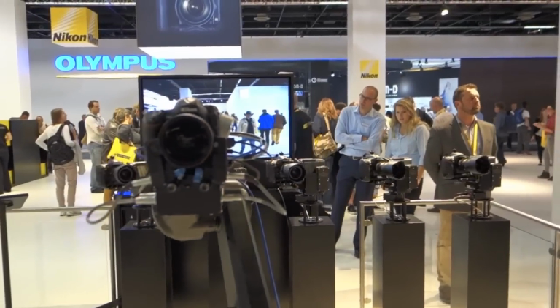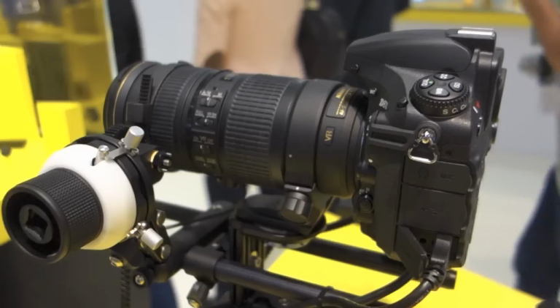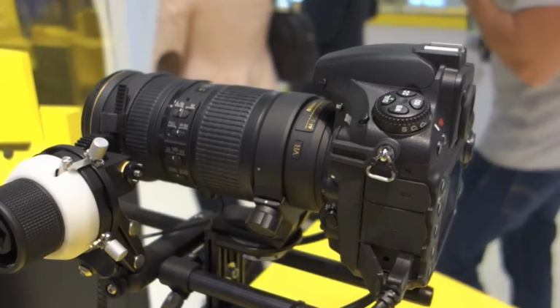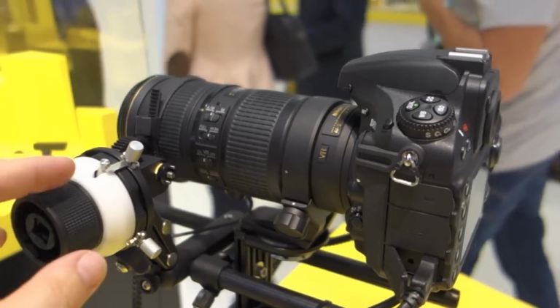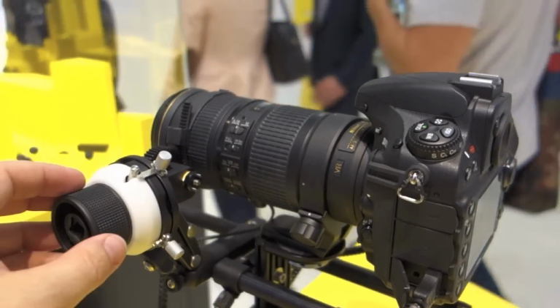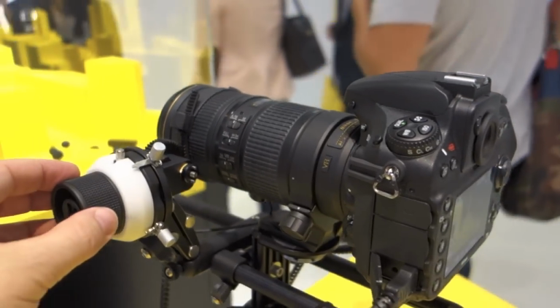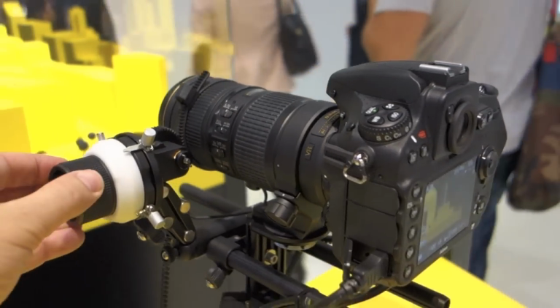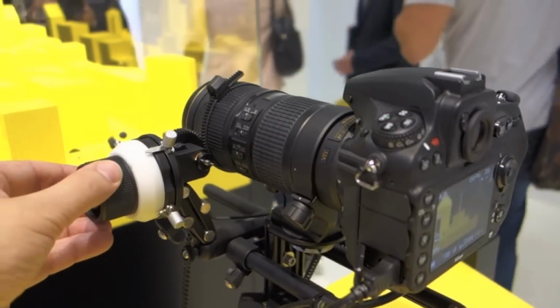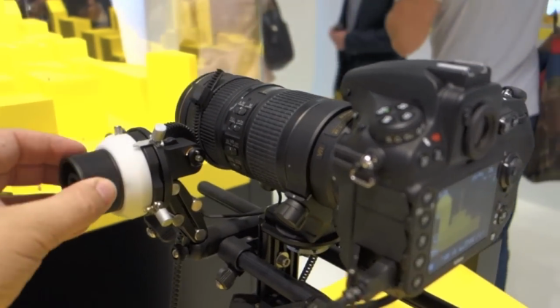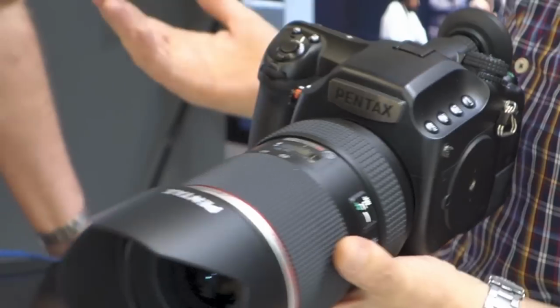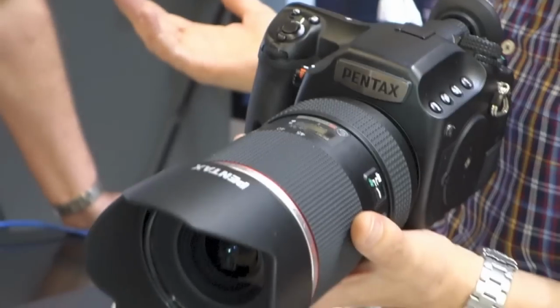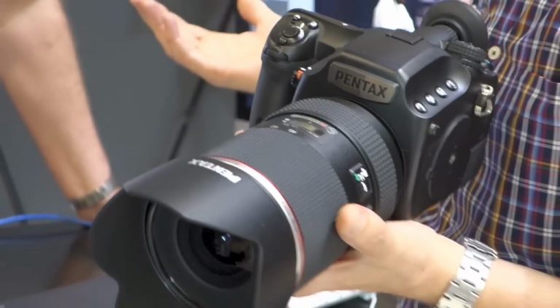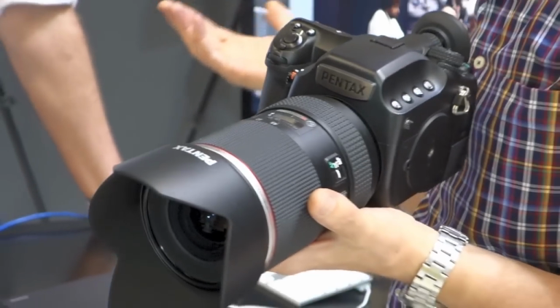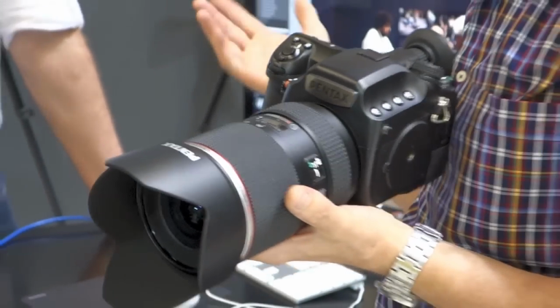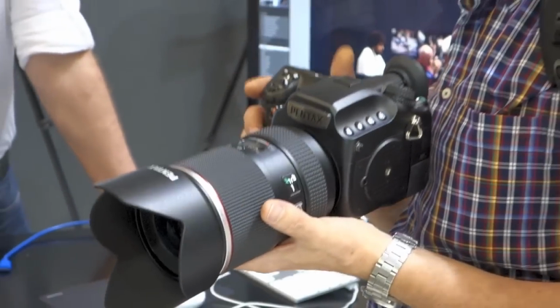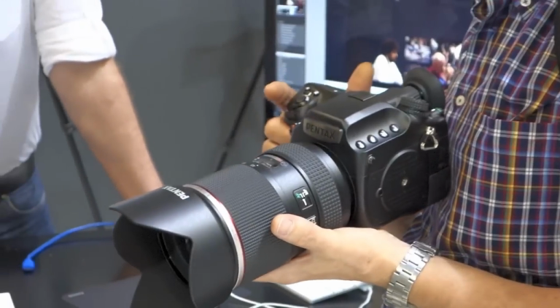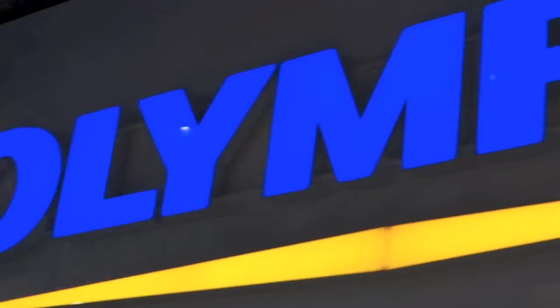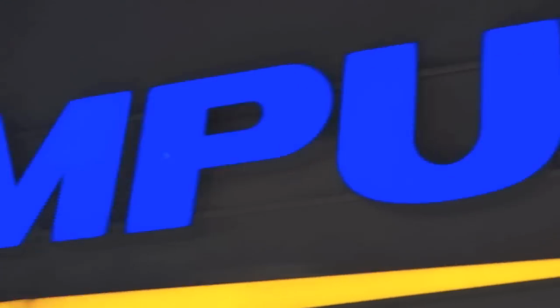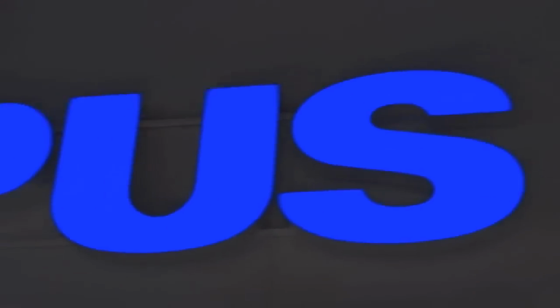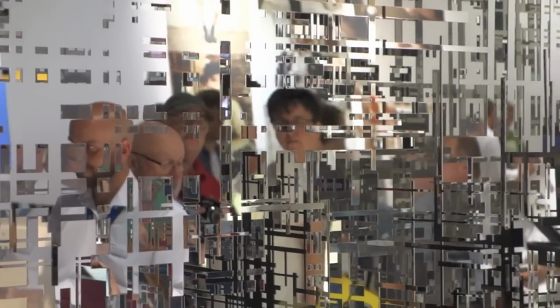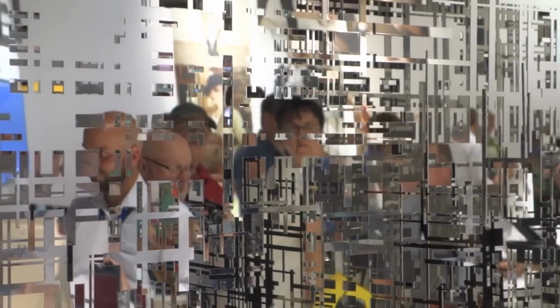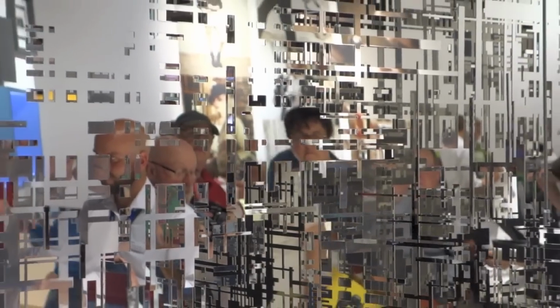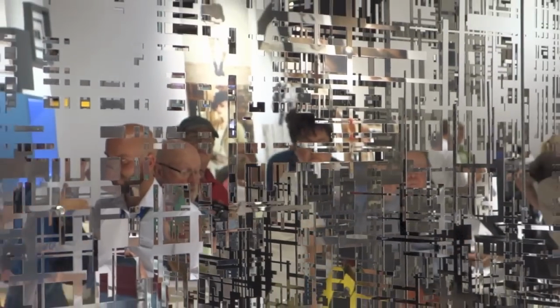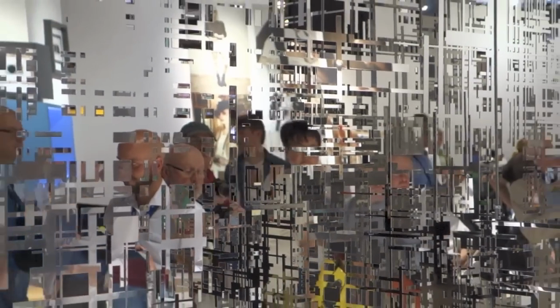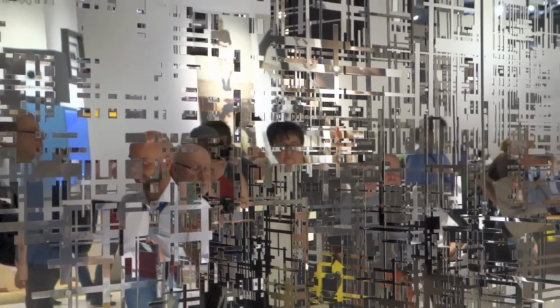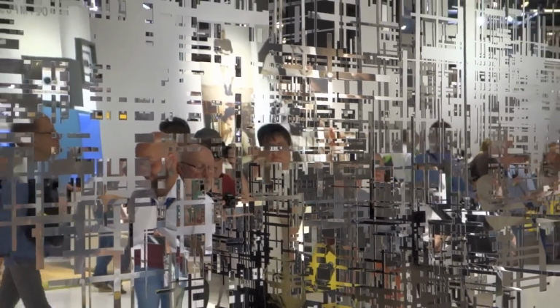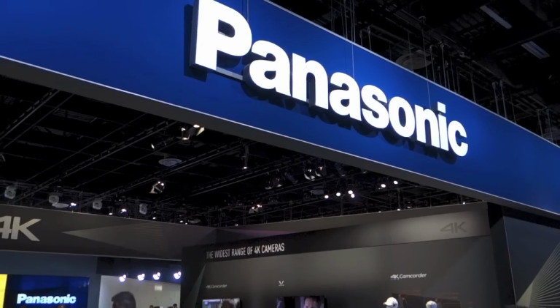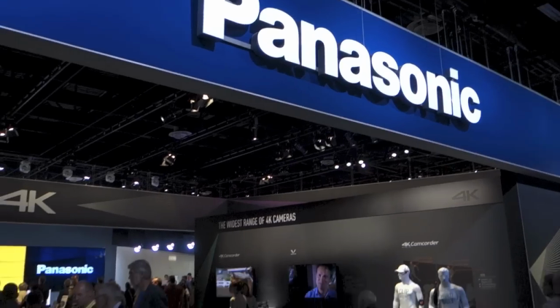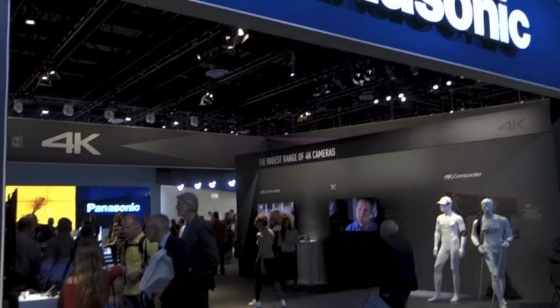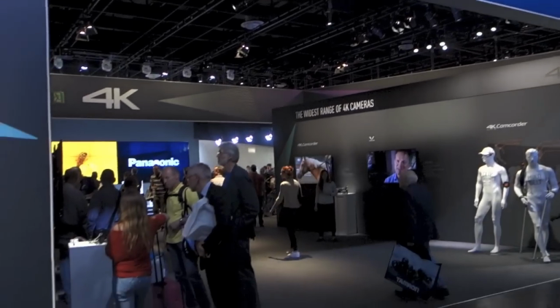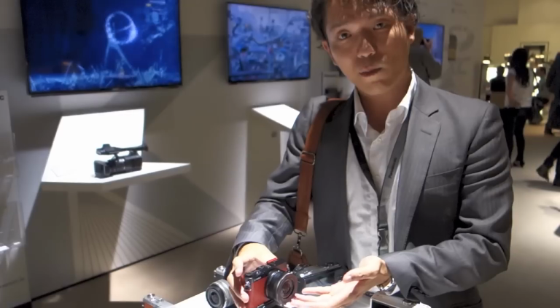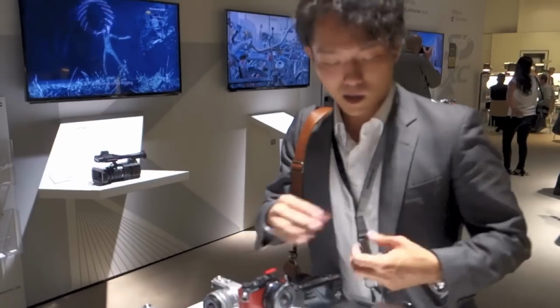Photokina is different from most trade shows because the public is allowed in from day one. I've never seen so many people walking around with expensive camera gear. It's pretty much impossible to take everything in, but people give it their best shot.